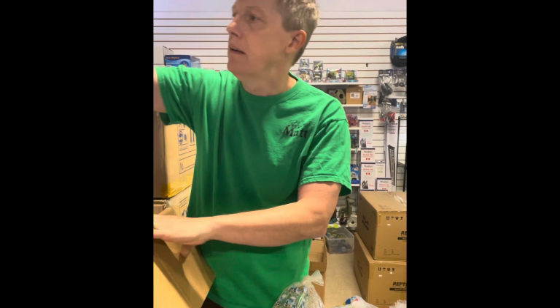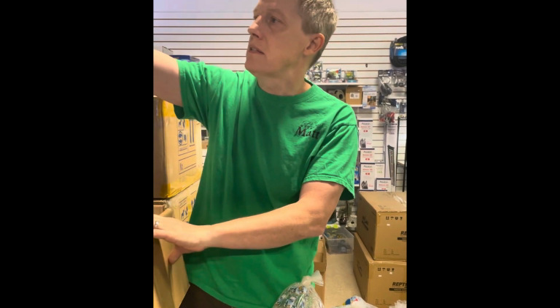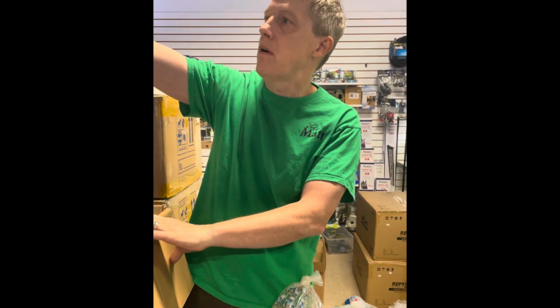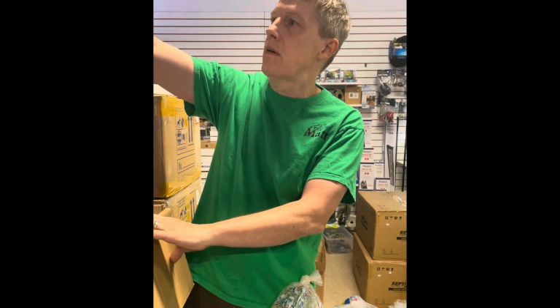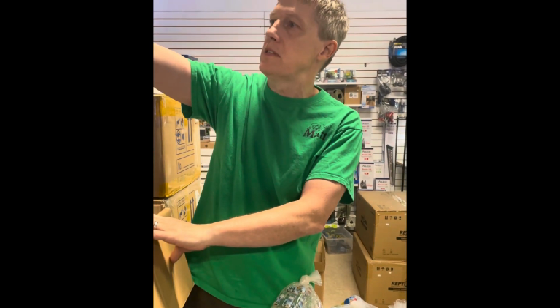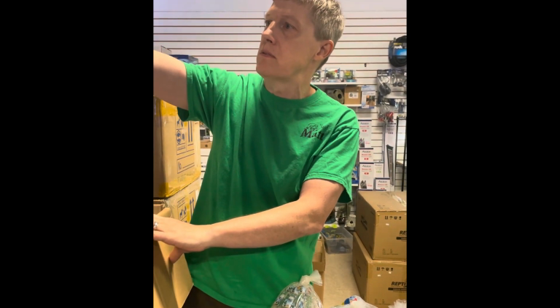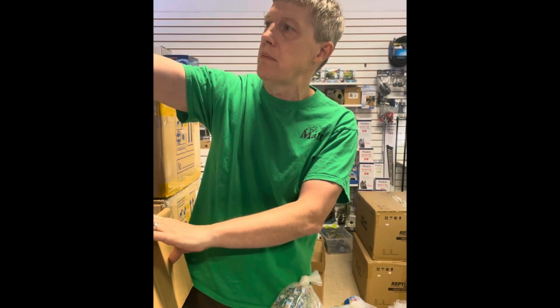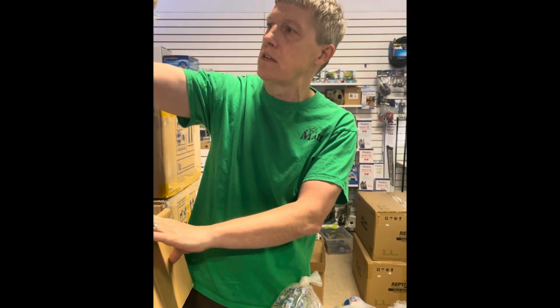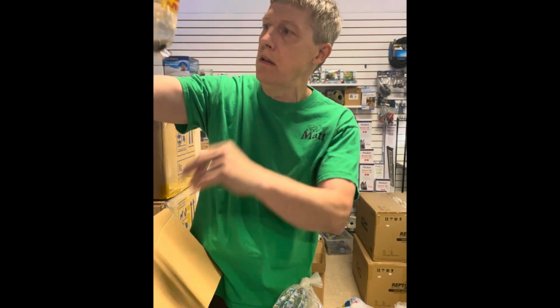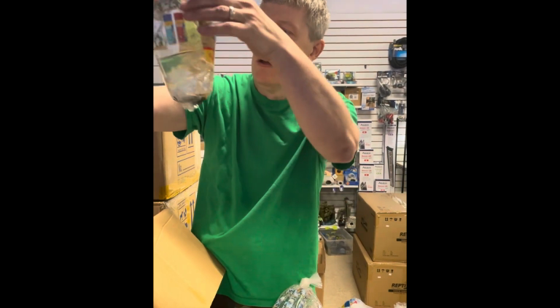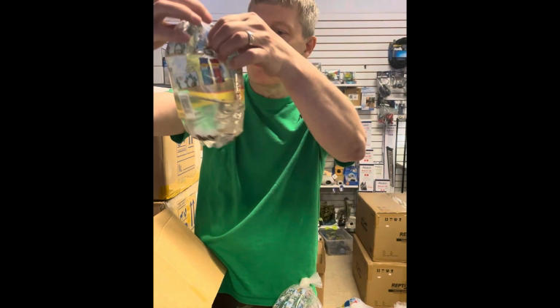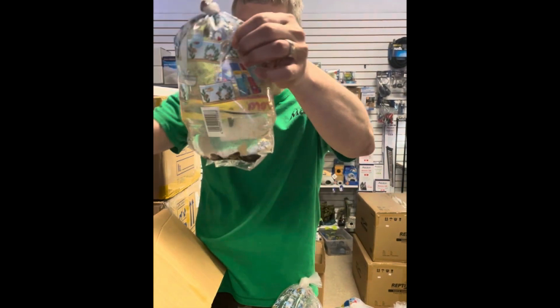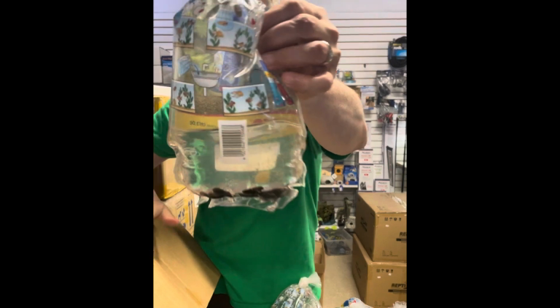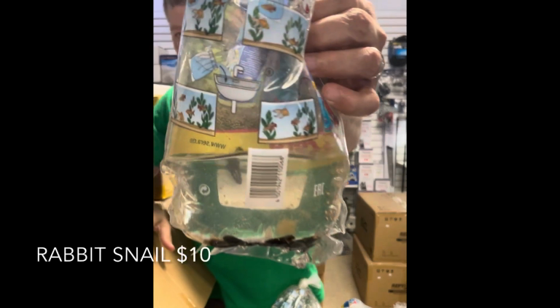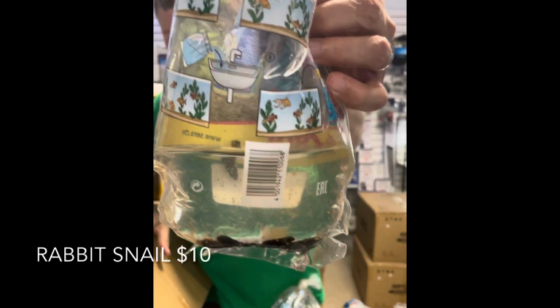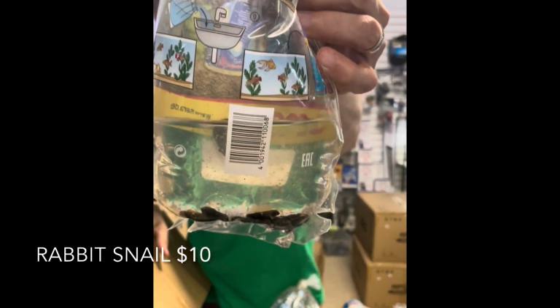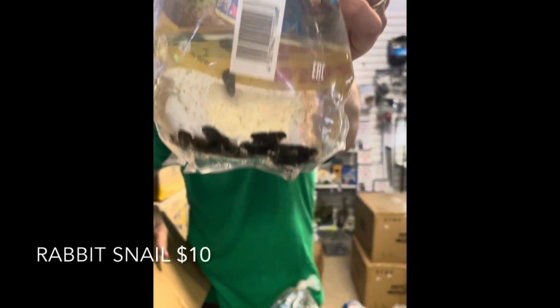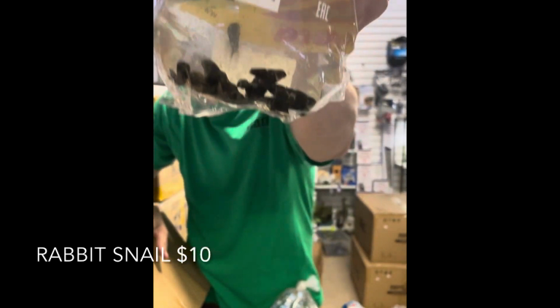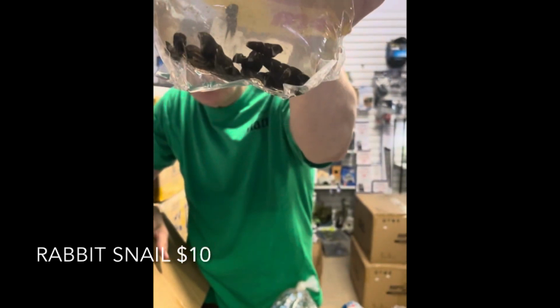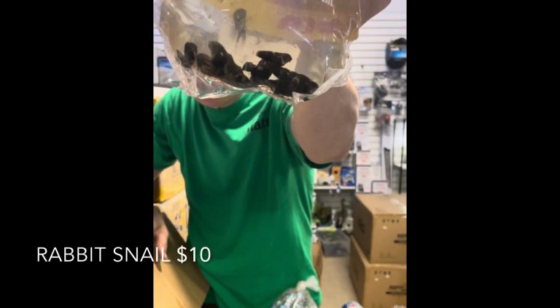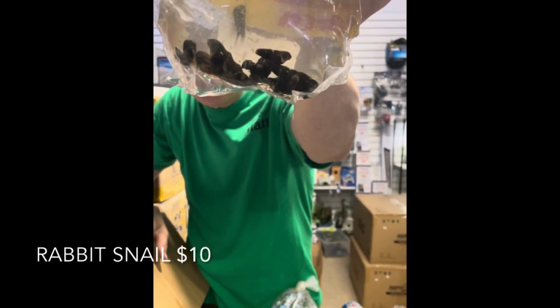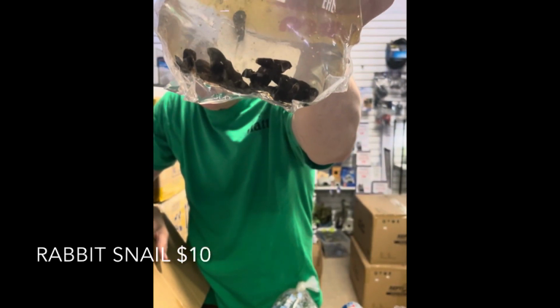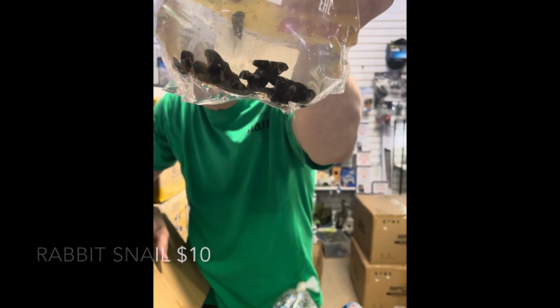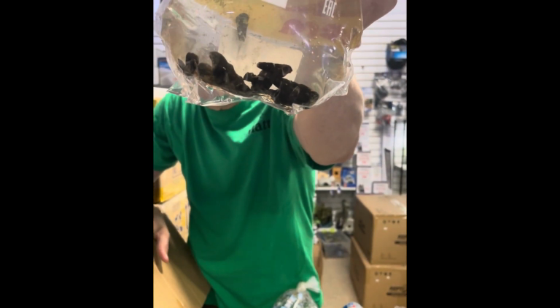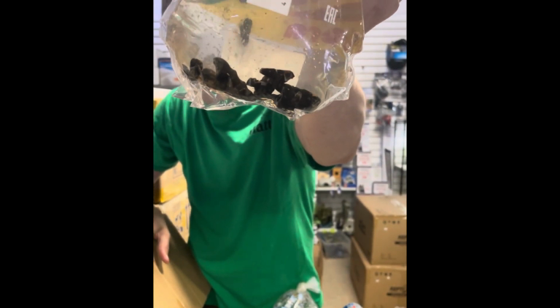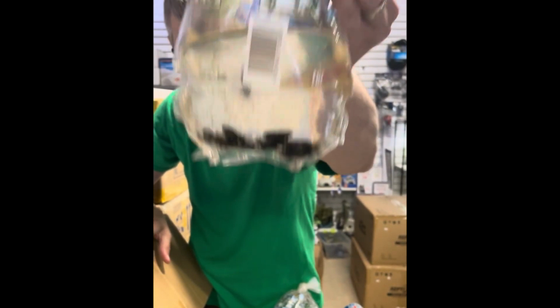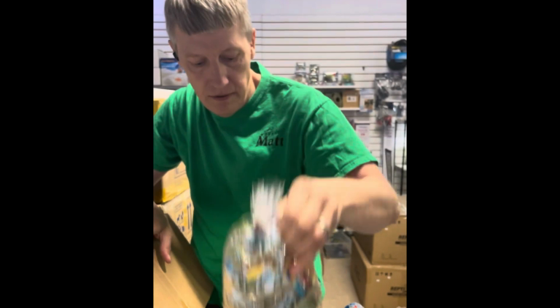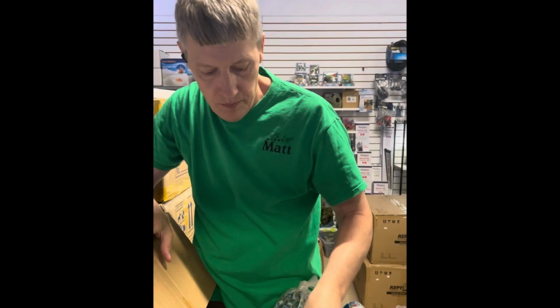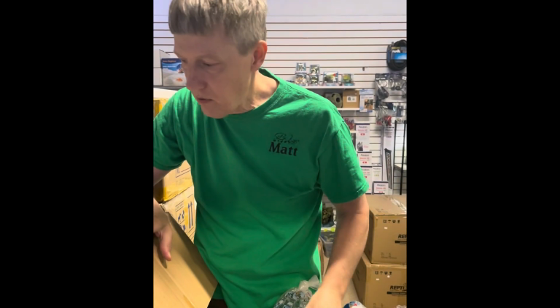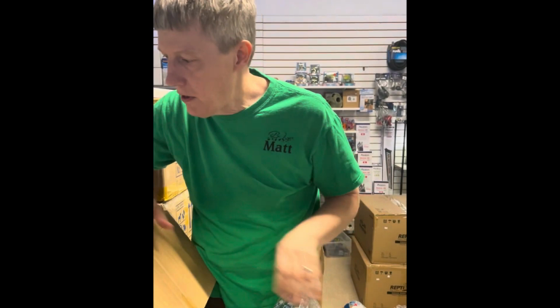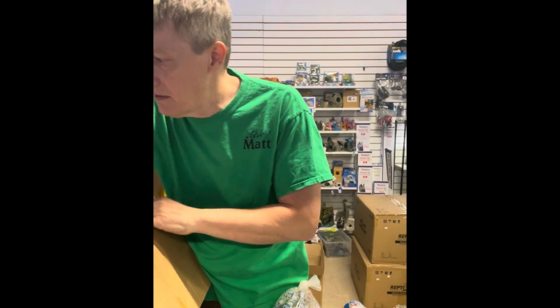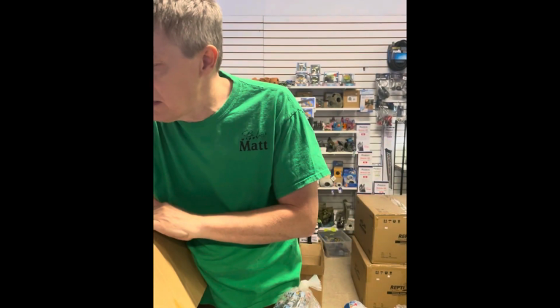Next up are rabbit snails. They came in kind of small, but that's okay — rabbits will get big, up to four inches long. Nice cone-shaped freshwater snail with bright orange bodies on those guys.